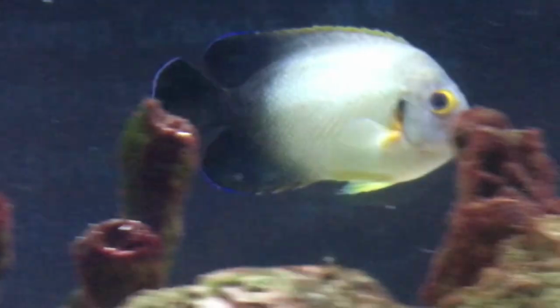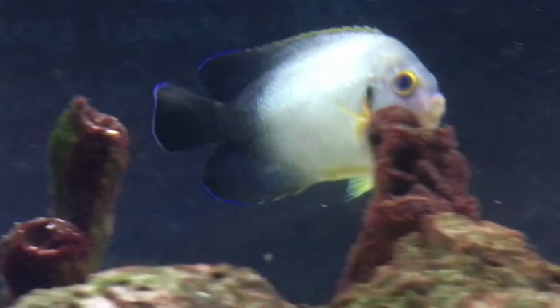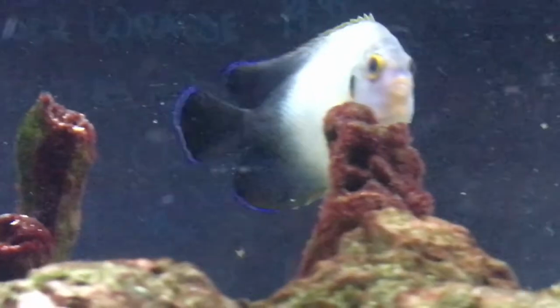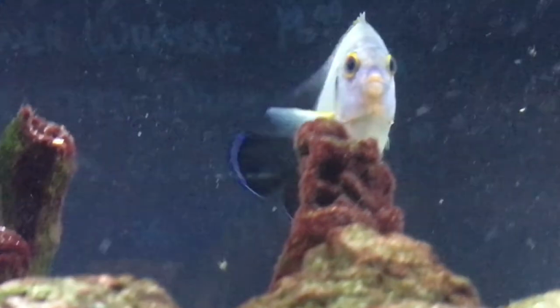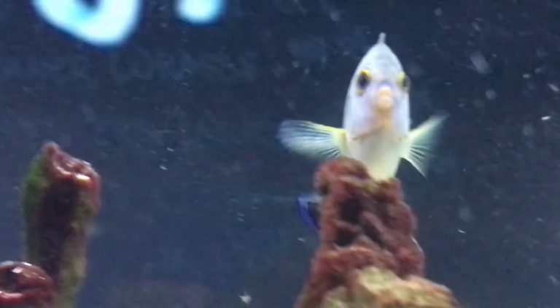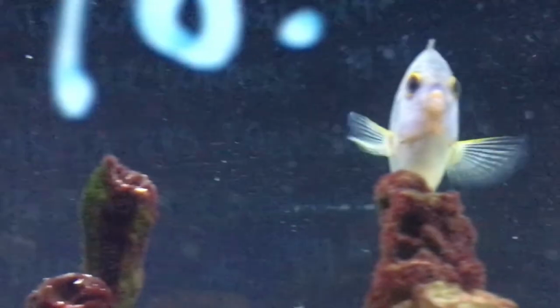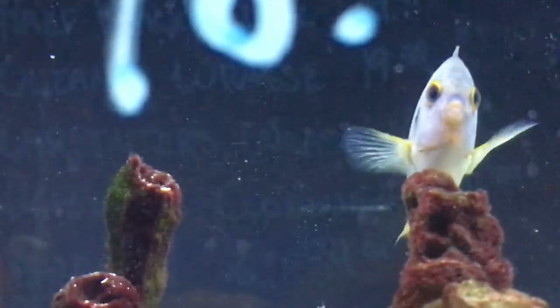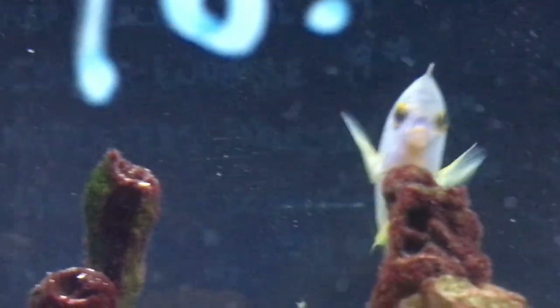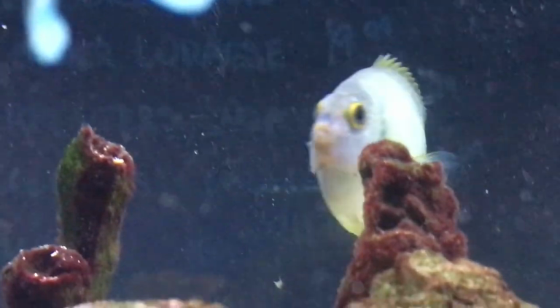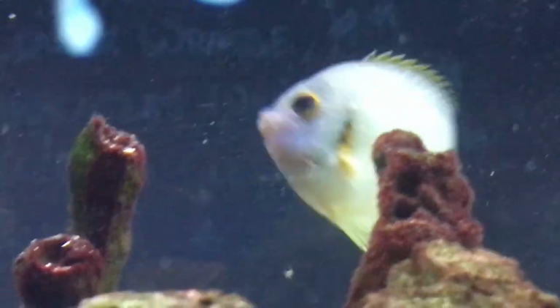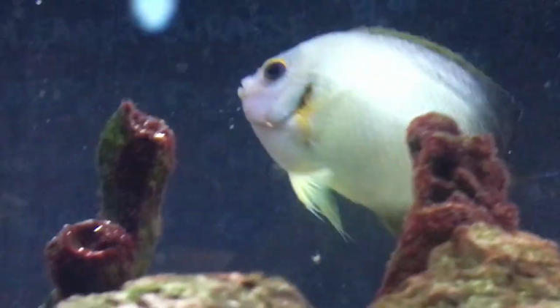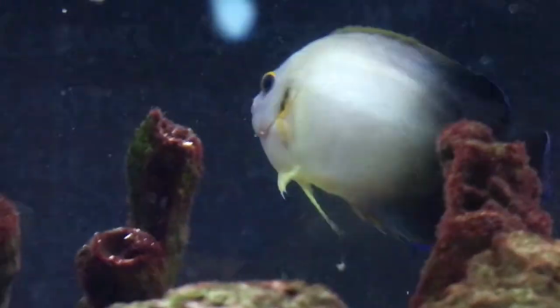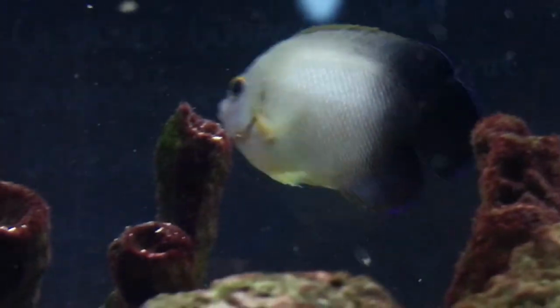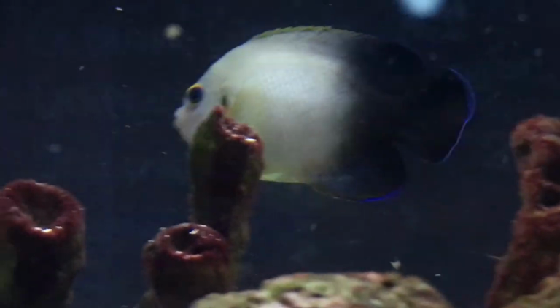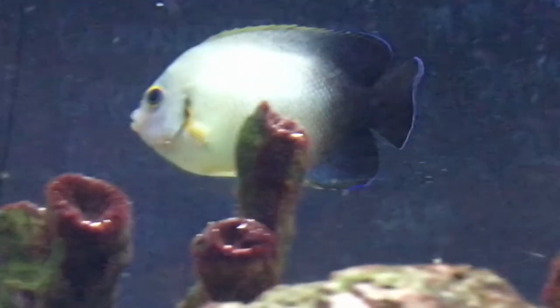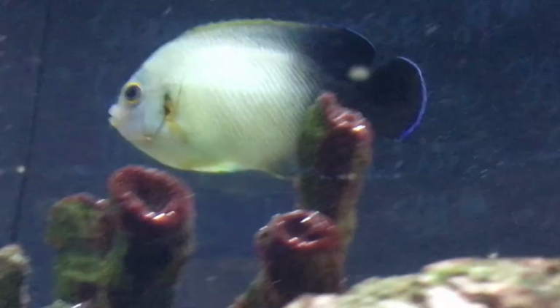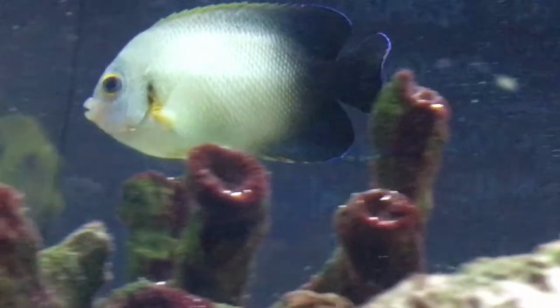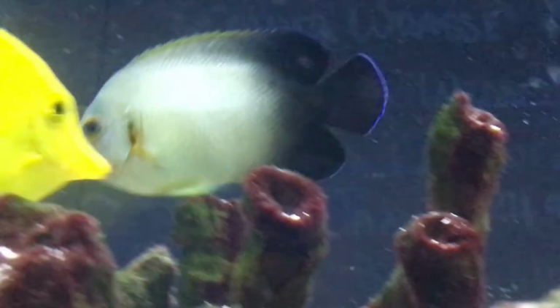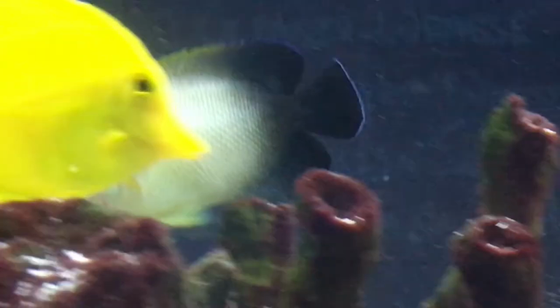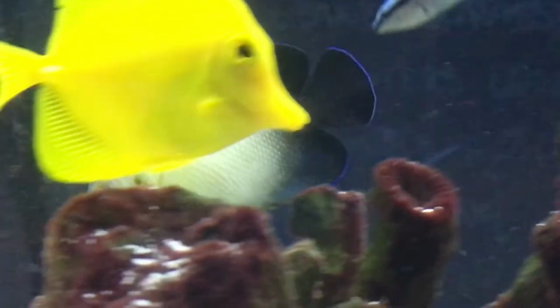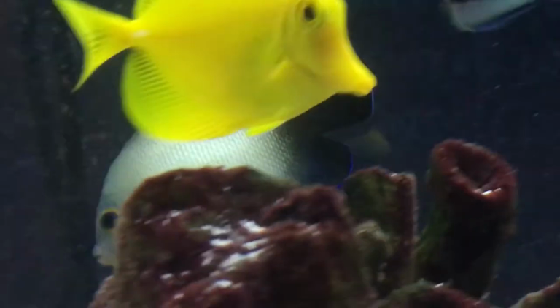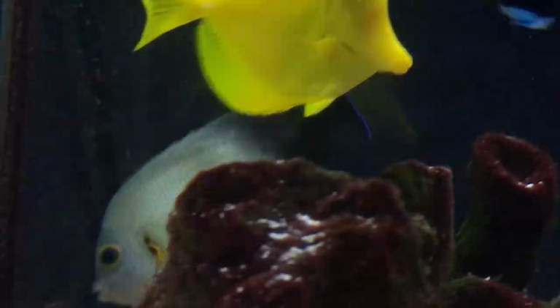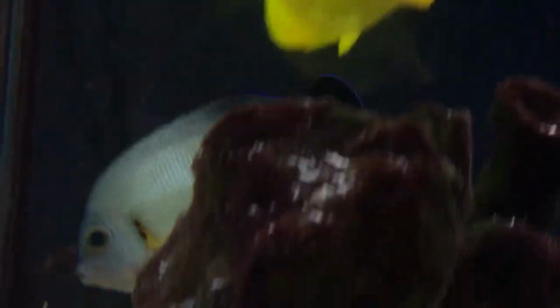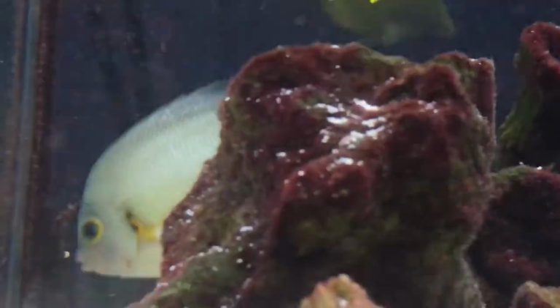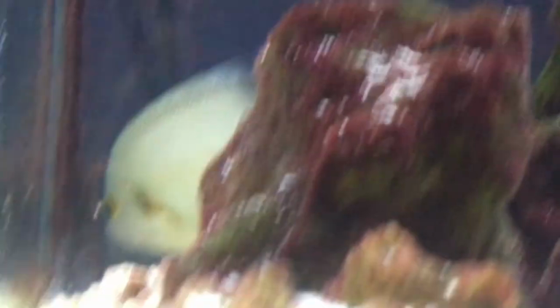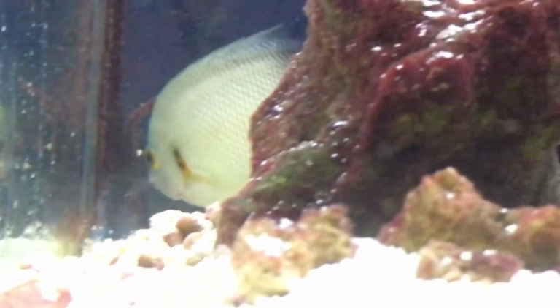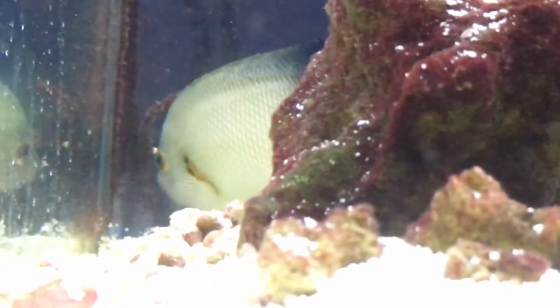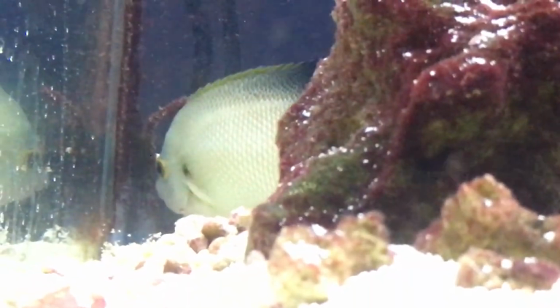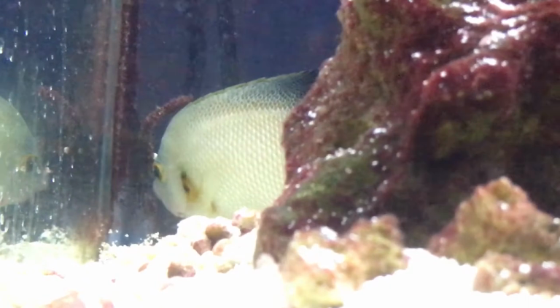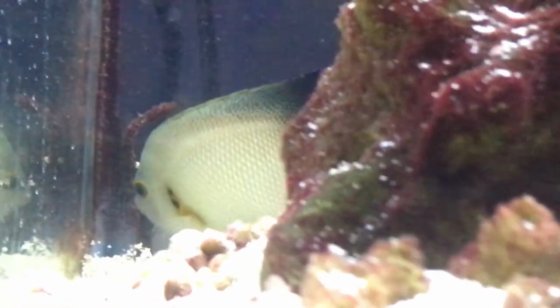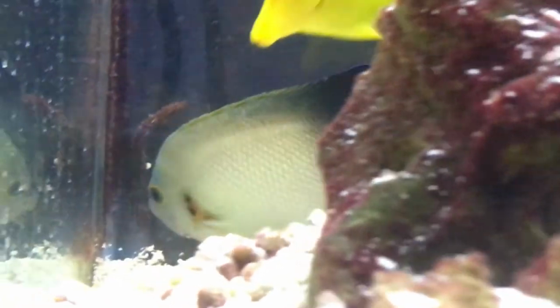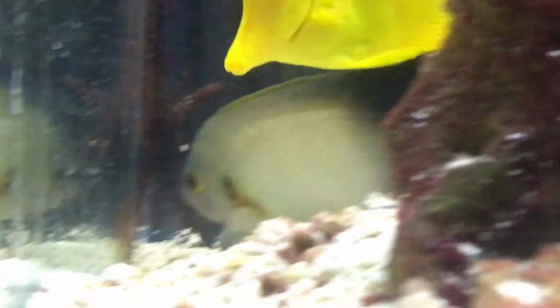We have to end up taking him out and putting him somewhere else — watch out for that. But other than that, he's a super simple angelfish to deal with. There's no special things you need to know. I would definitely recommend him being in a fish-only tank. I just don't want to risk an angel in a reef tank and him picking at everything.